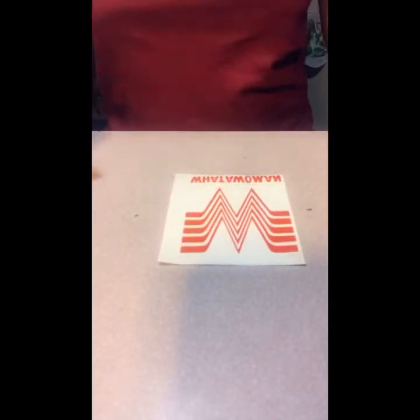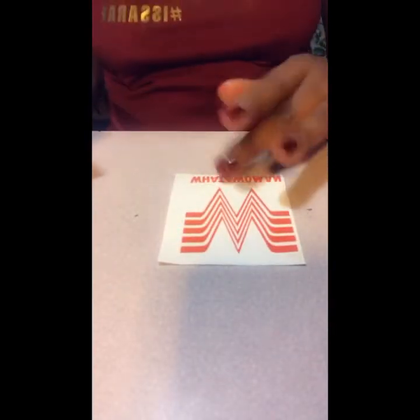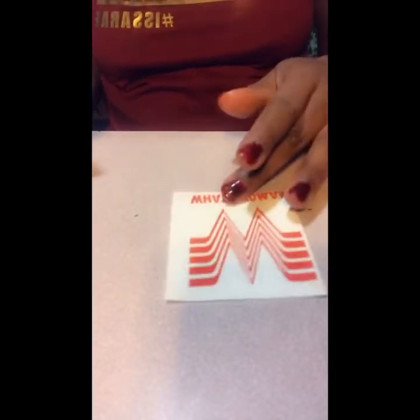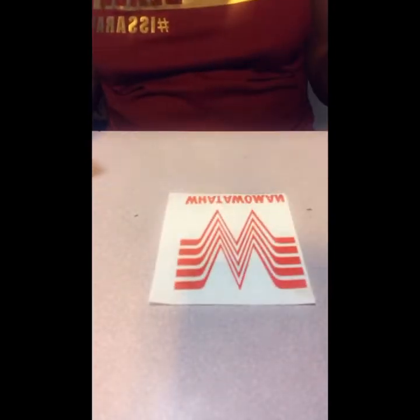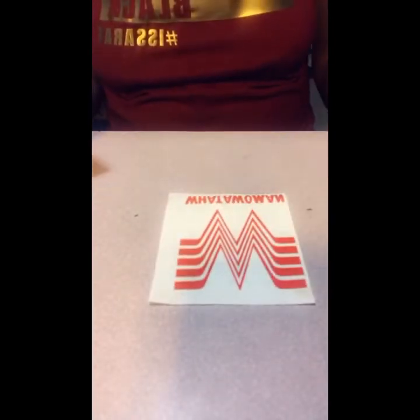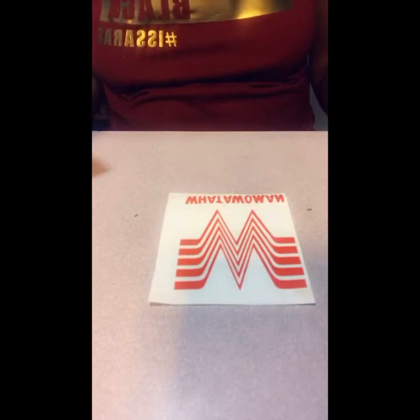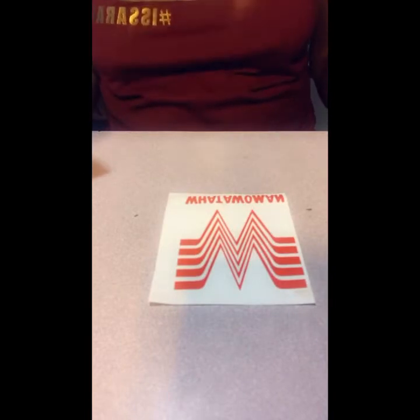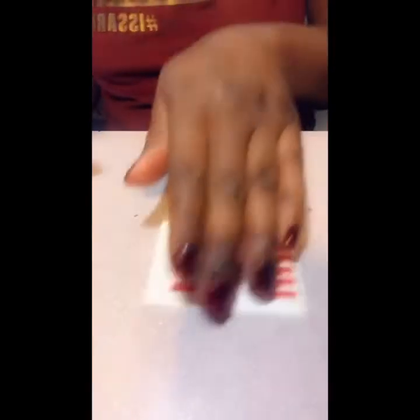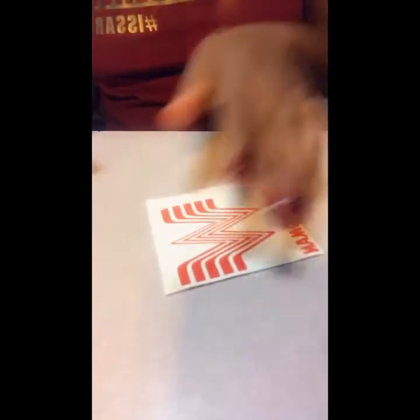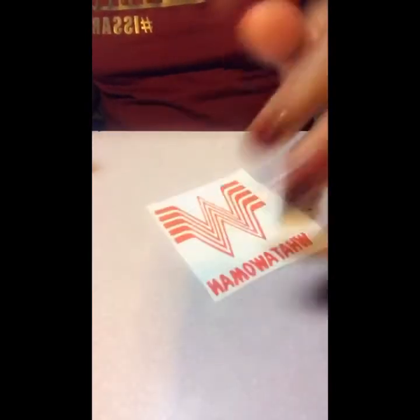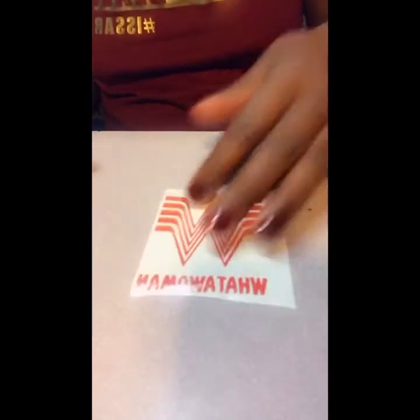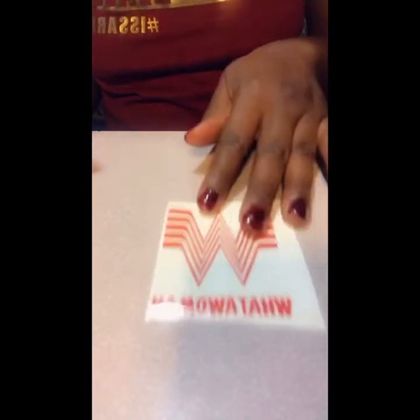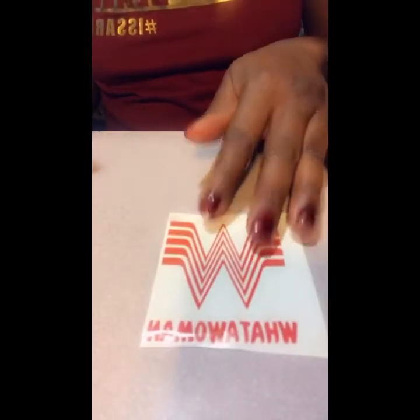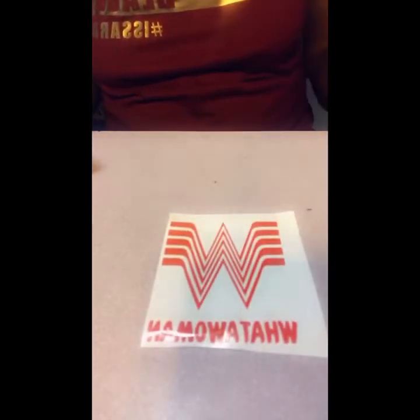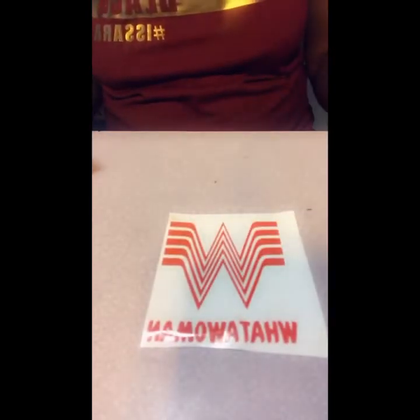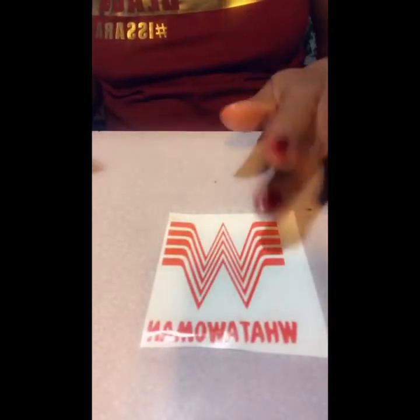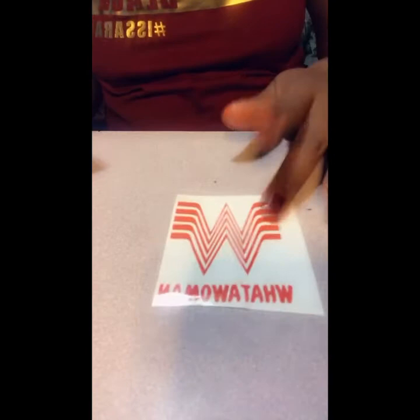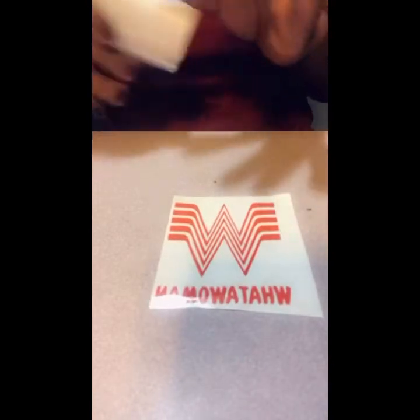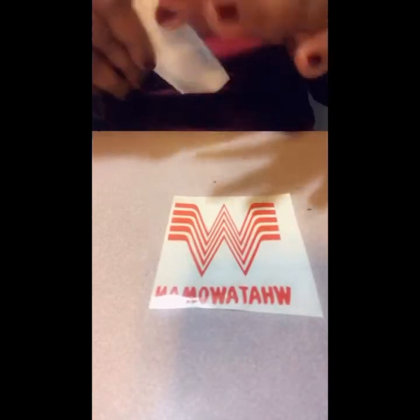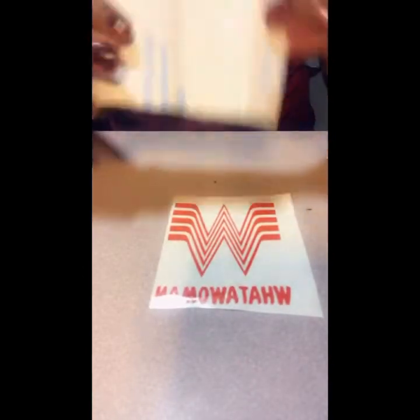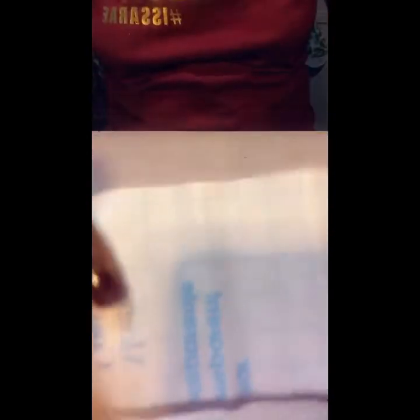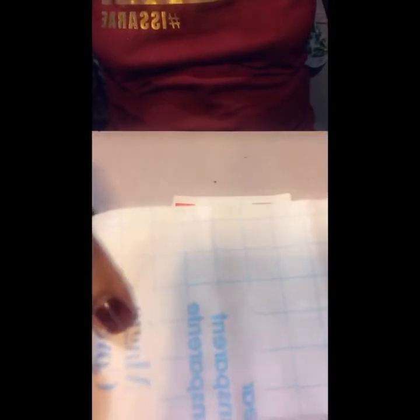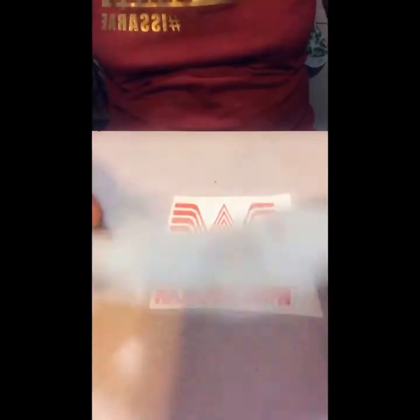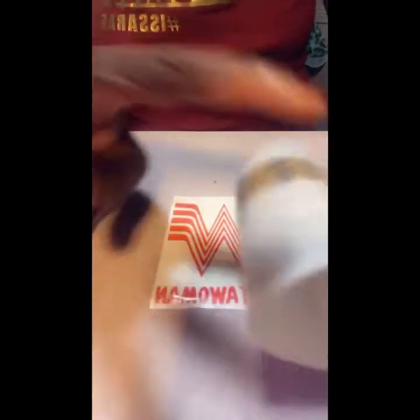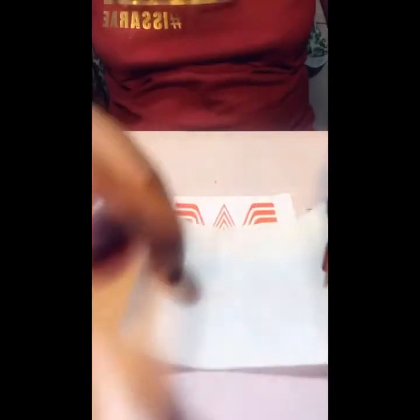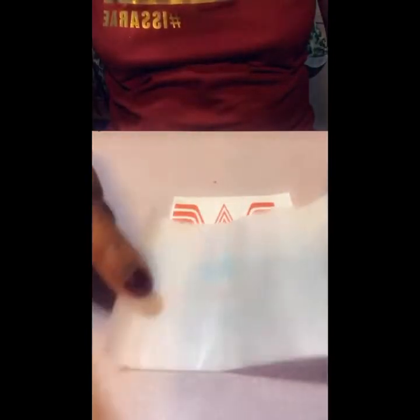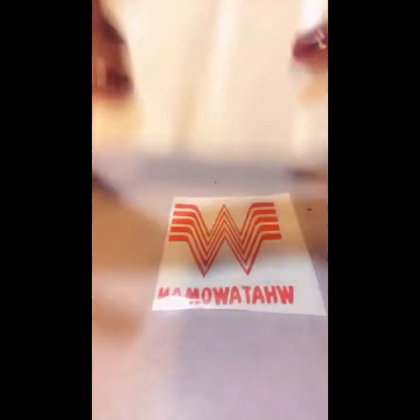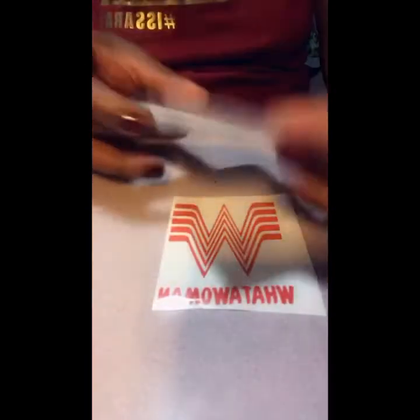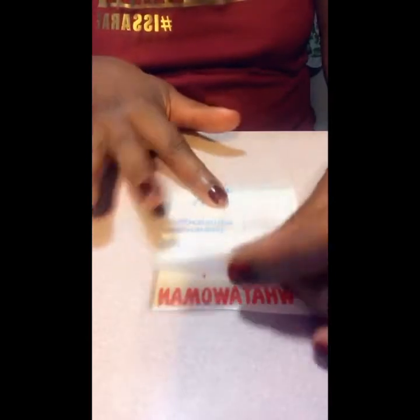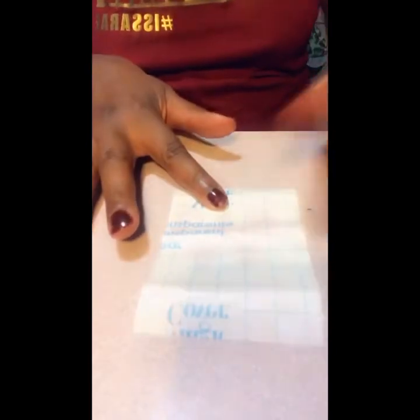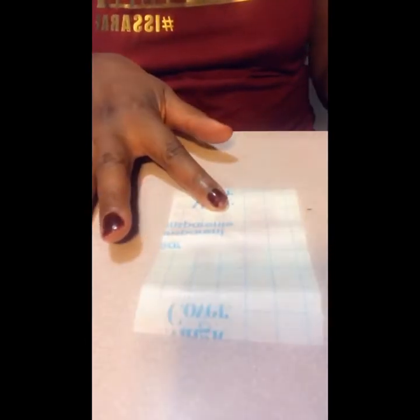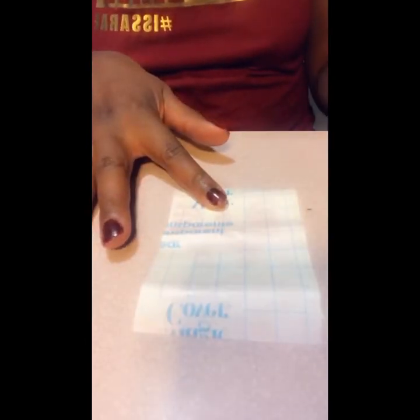Once our vinyl has been cut, we weed it and we're left with our decal. Then we take our Dollar Tree contact paper — I've already pre-cut it to fit over the top of this.